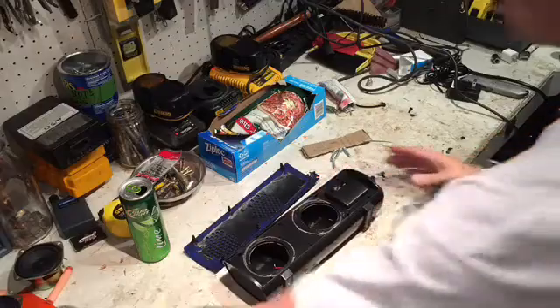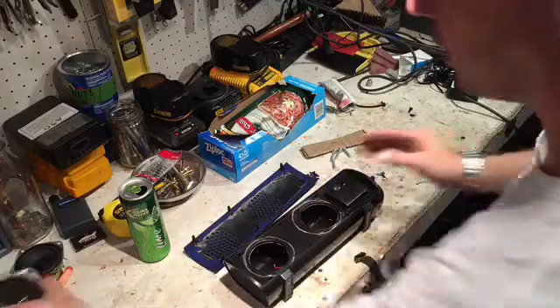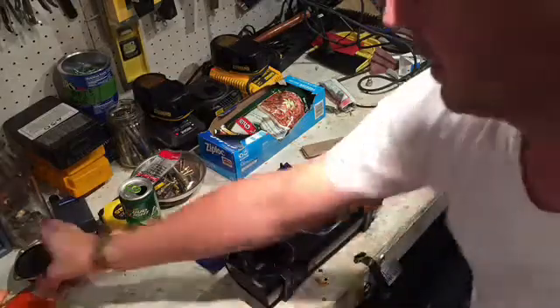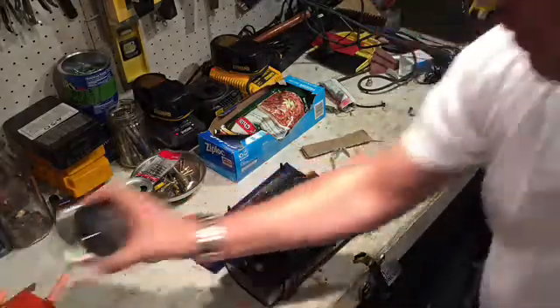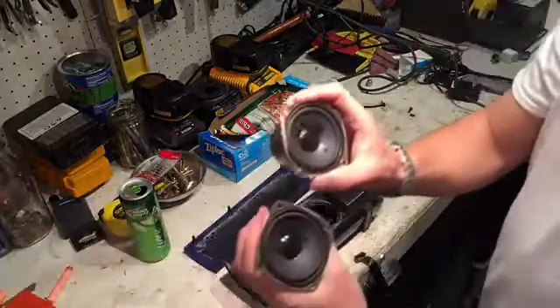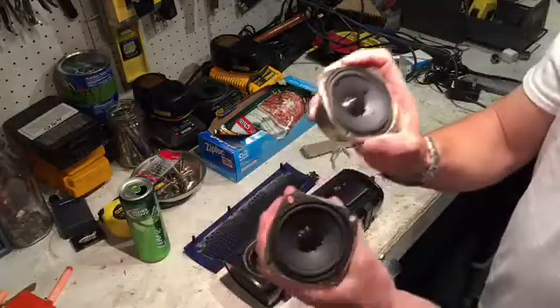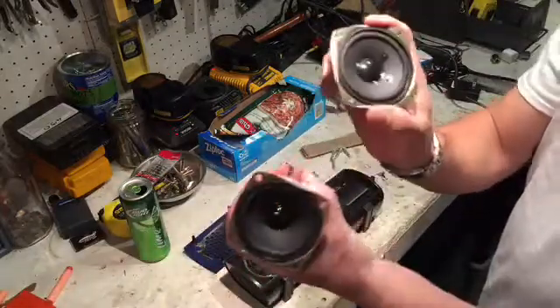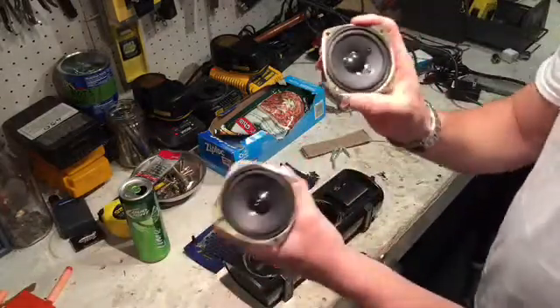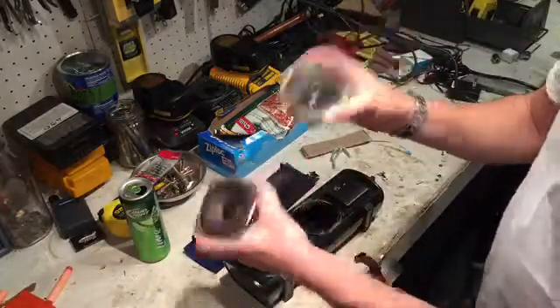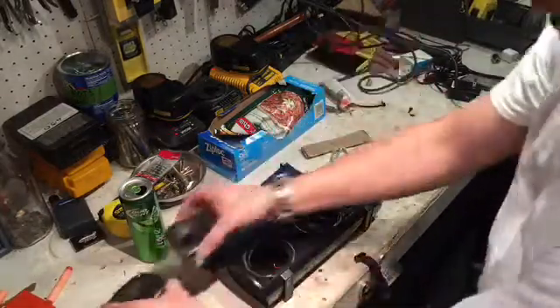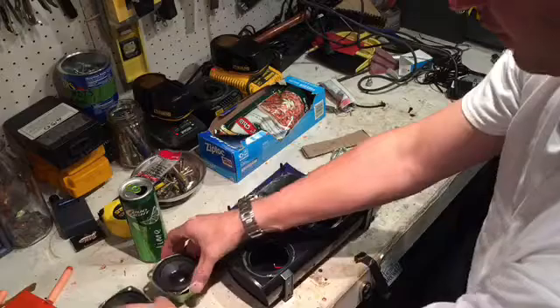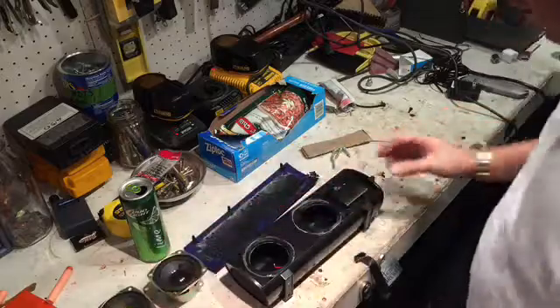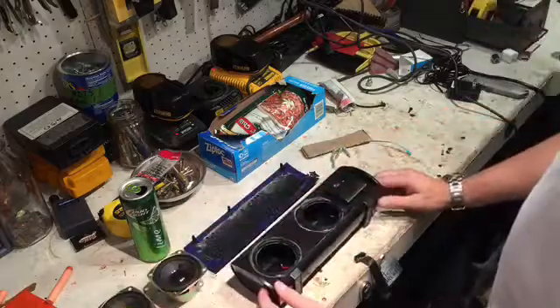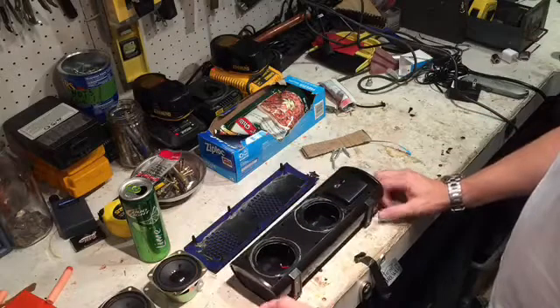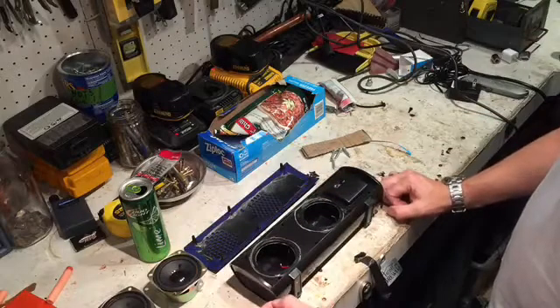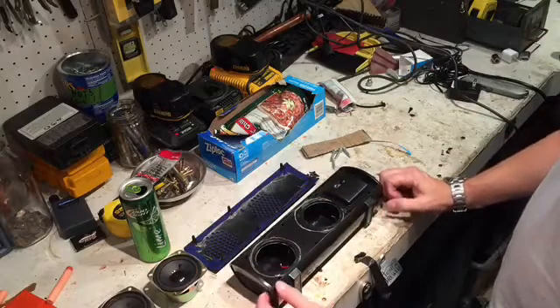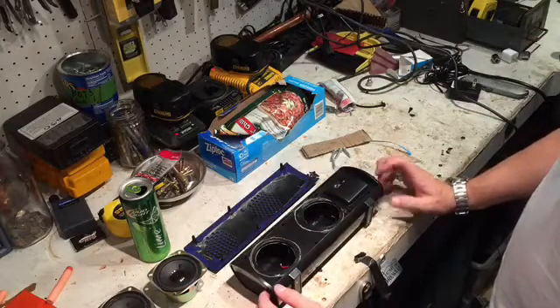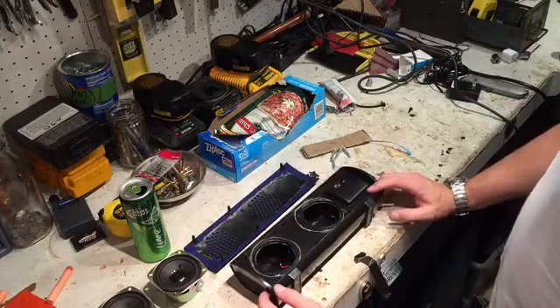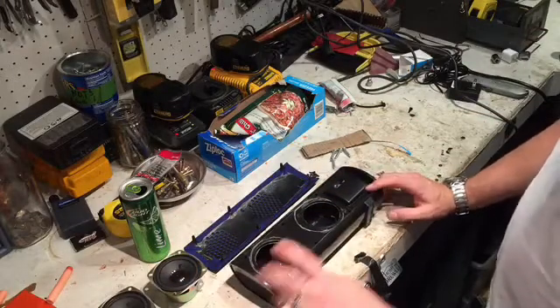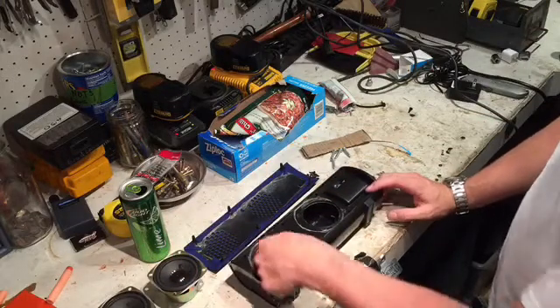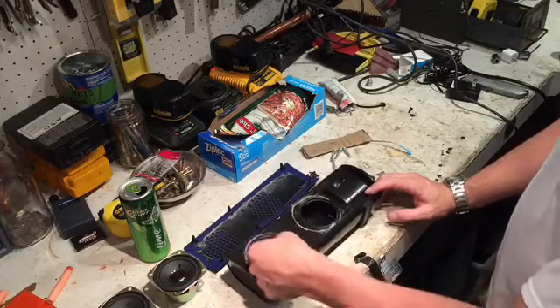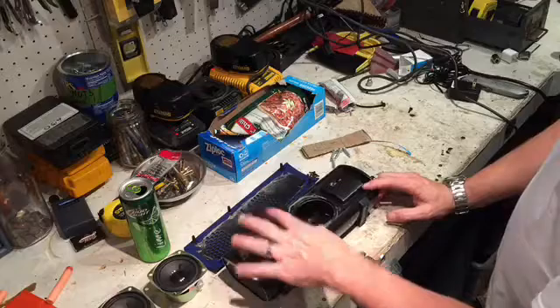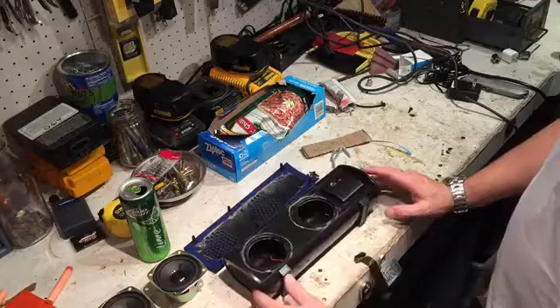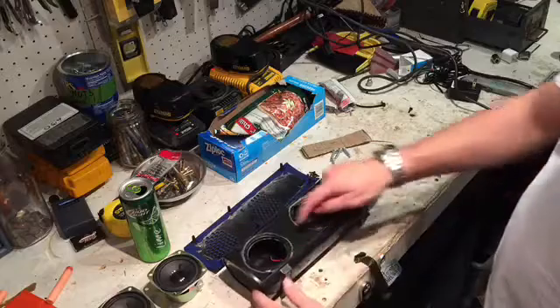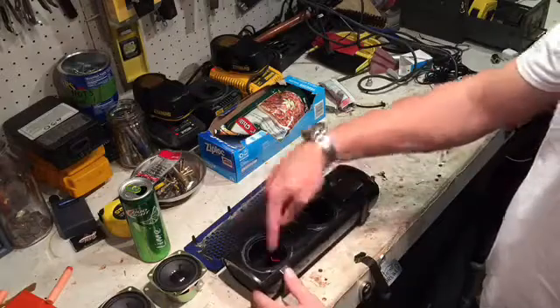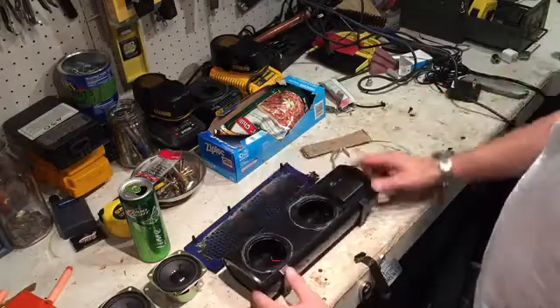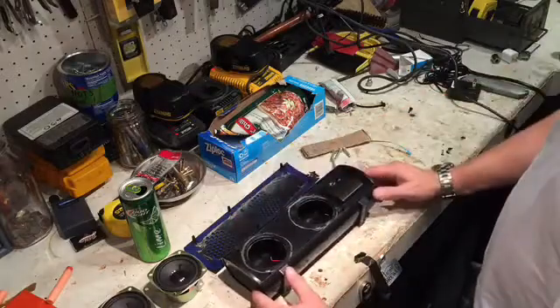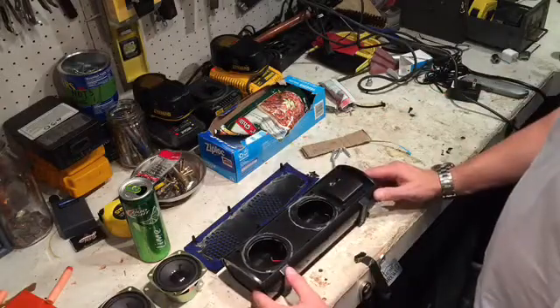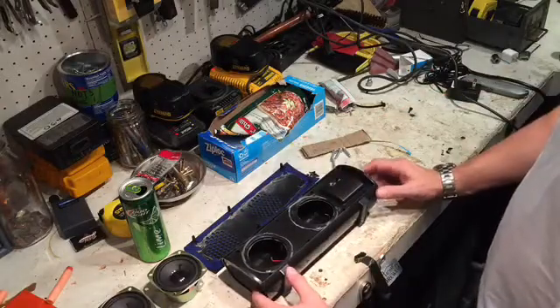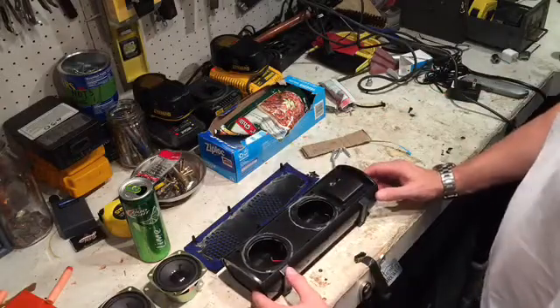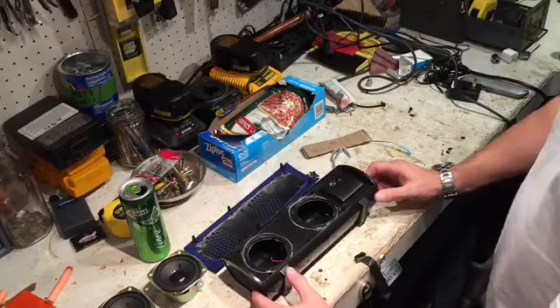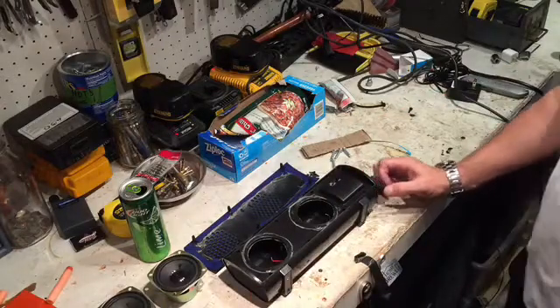Now I'm going to replace them with these two 15-watt speakers that I pulled out of a little set of computer speakers. So I'm going to do a little soldering, get these connected up, get these holes cut out, and then we'll stop back in a sec.